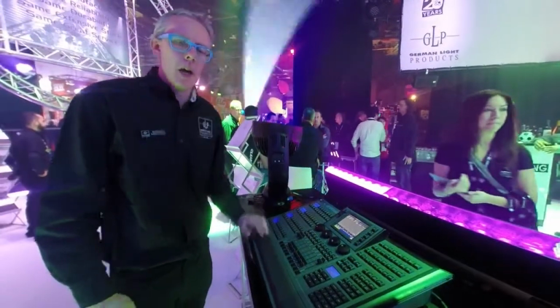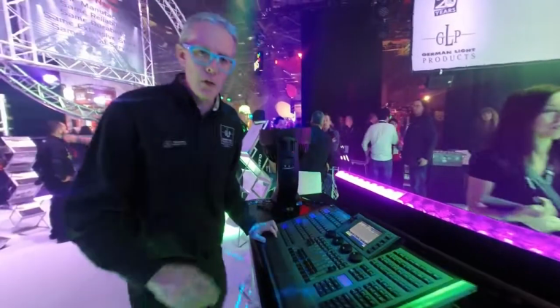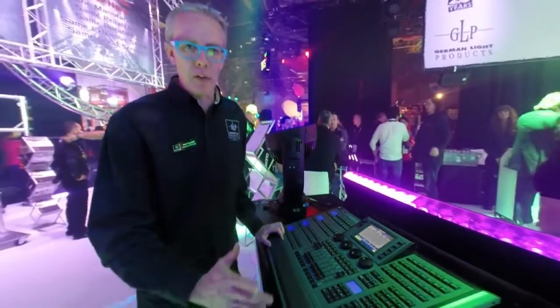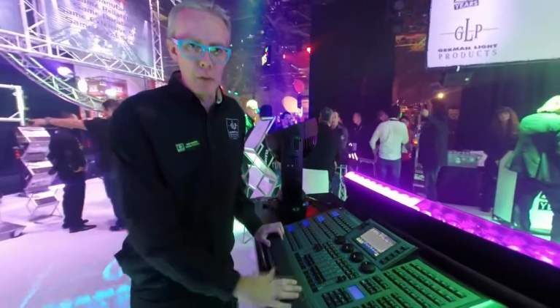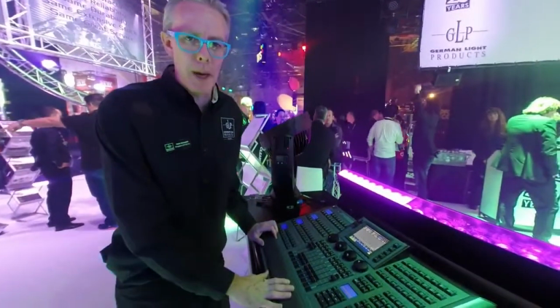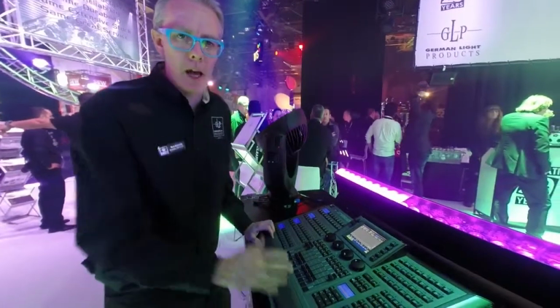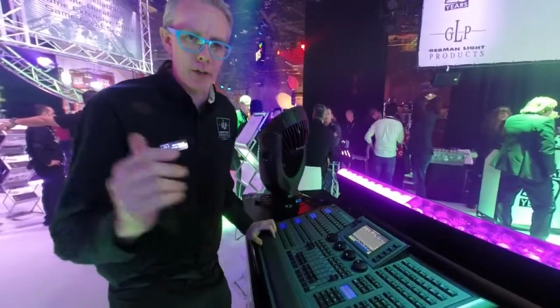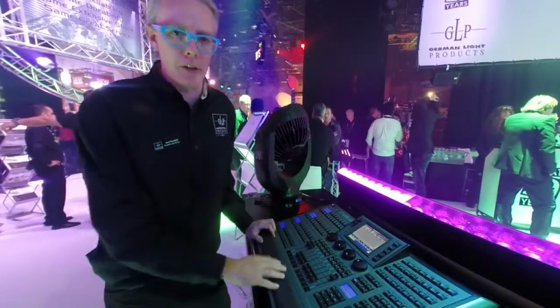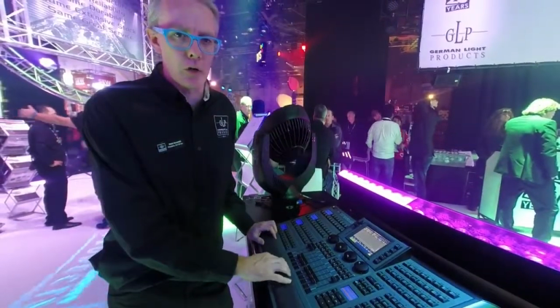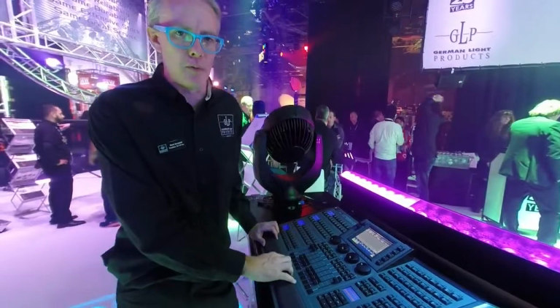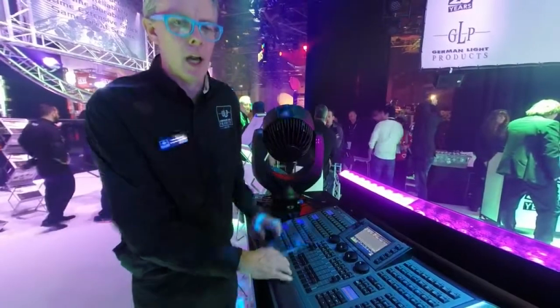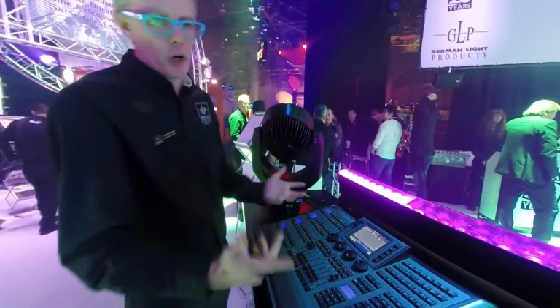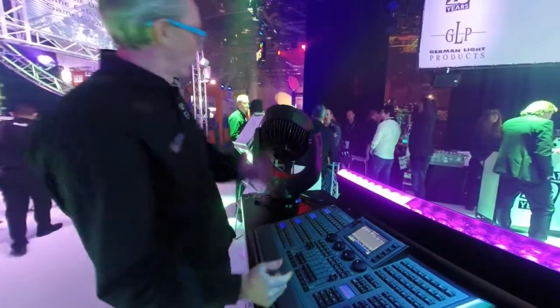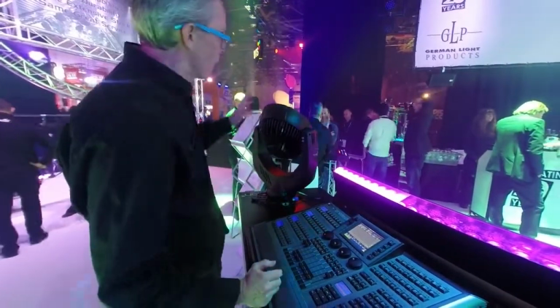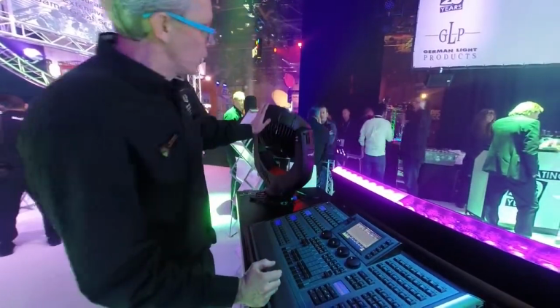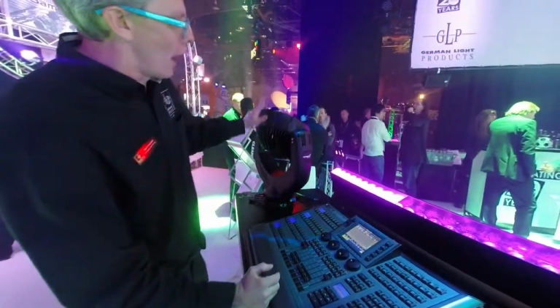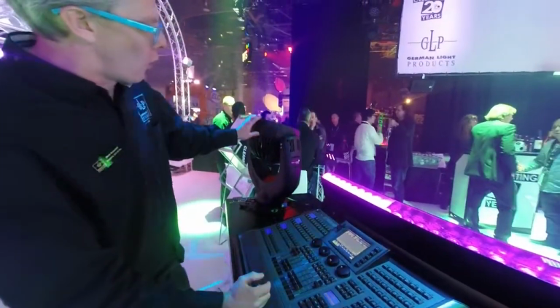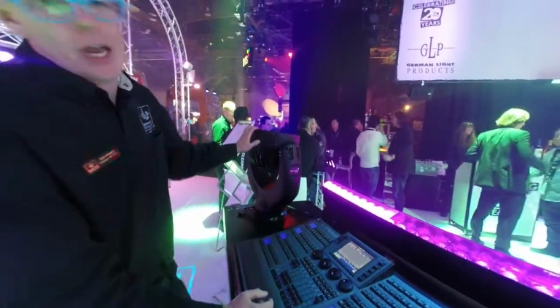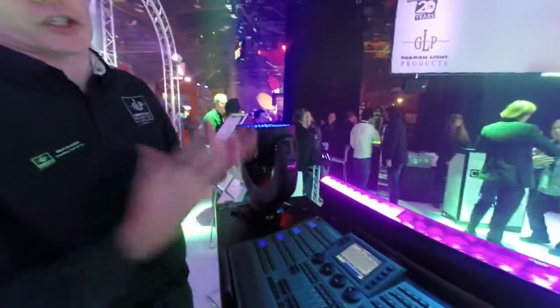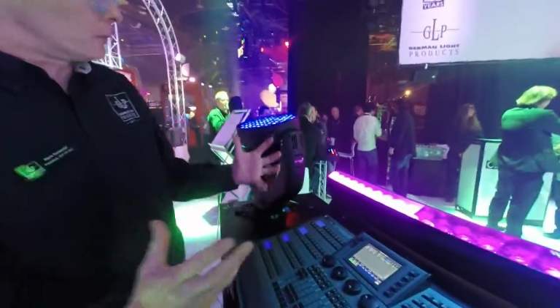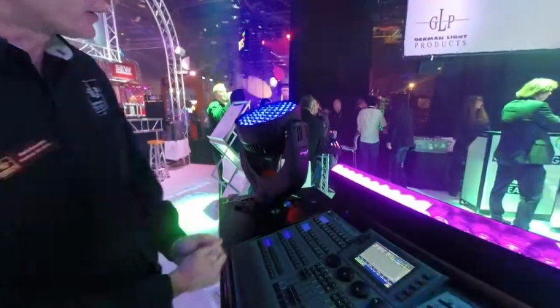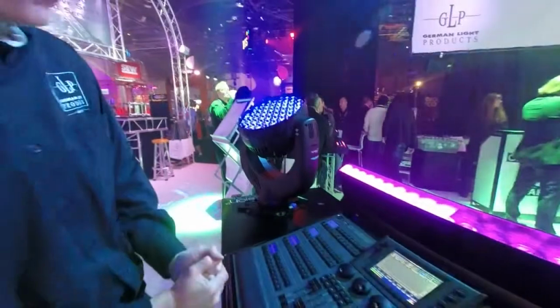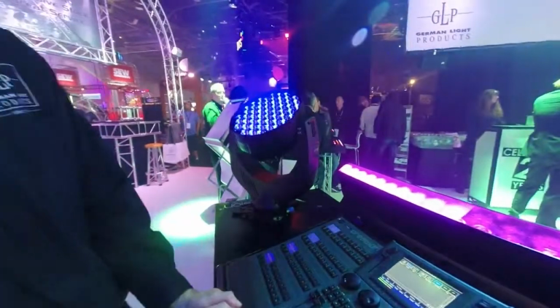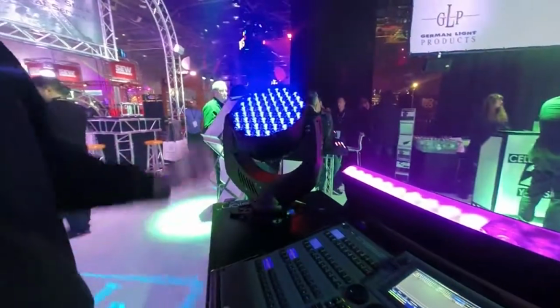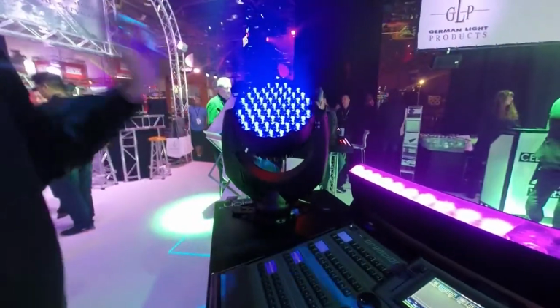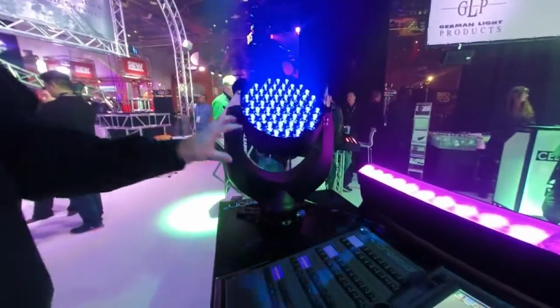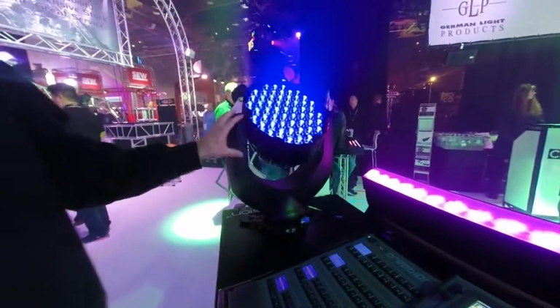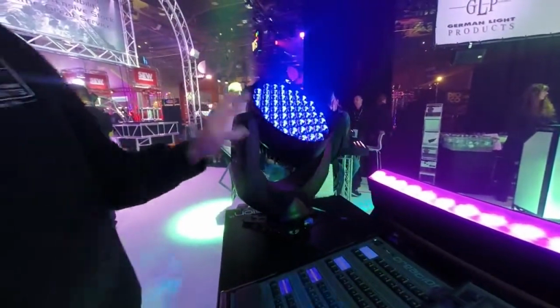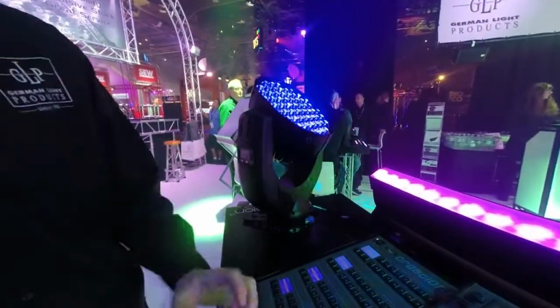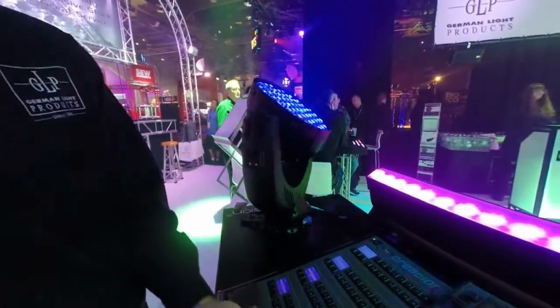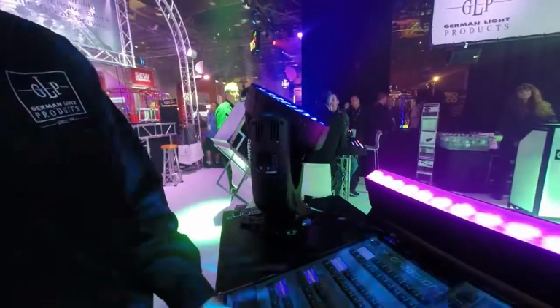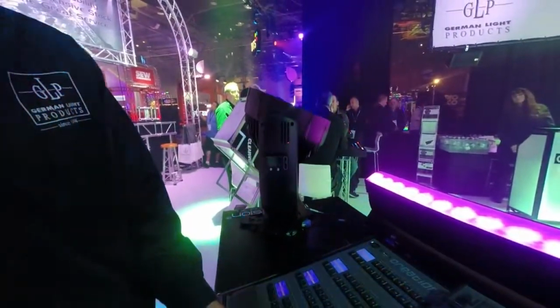Hi, this is Mark Ravenhill from GLP here at the LDI Show 2014, where we're showing two new products. First is our X4 XL, which is a super-sized version of our X4 fixture featuring 55 quad-color 15-watt LEDs from Osram.